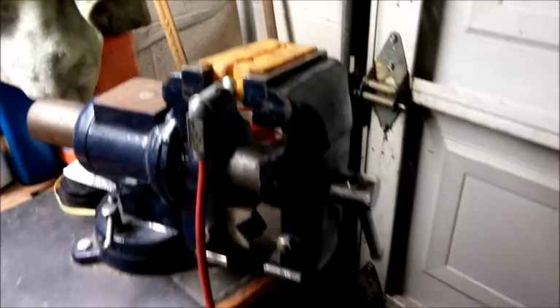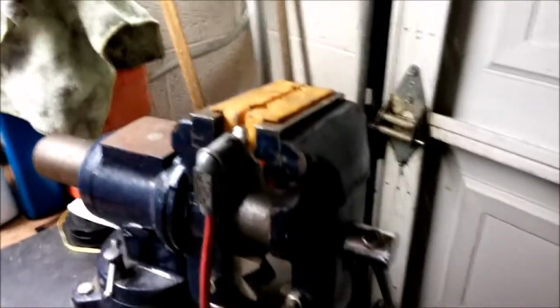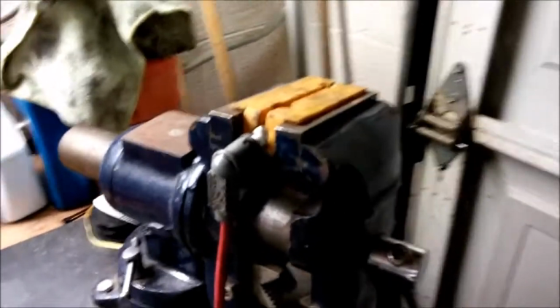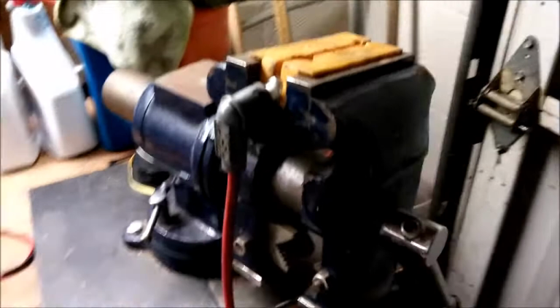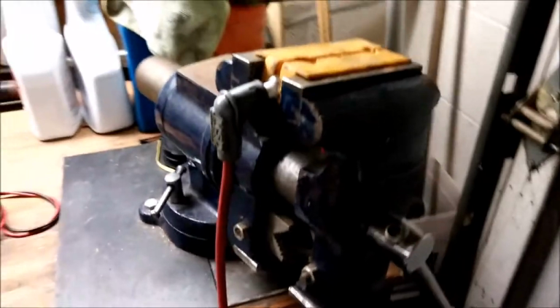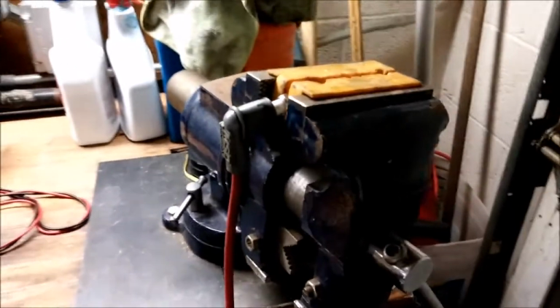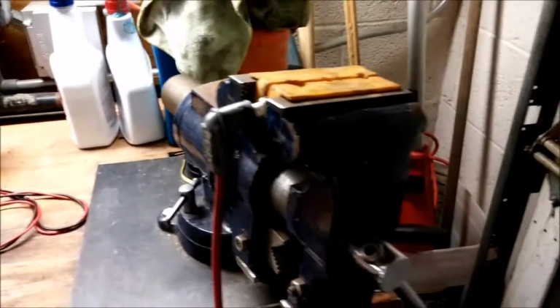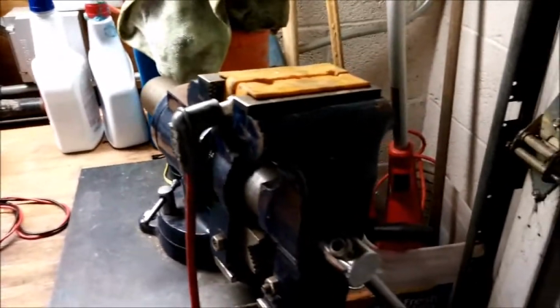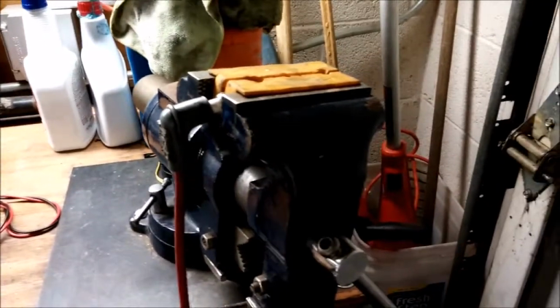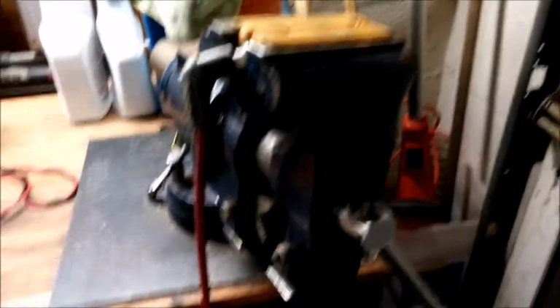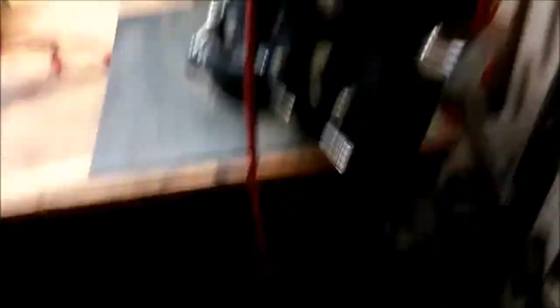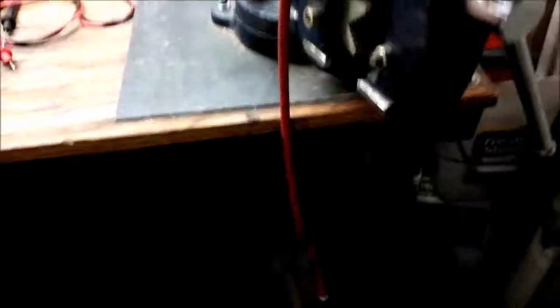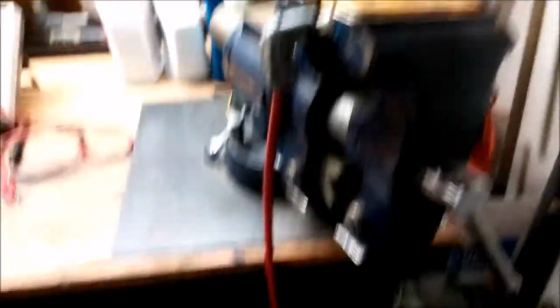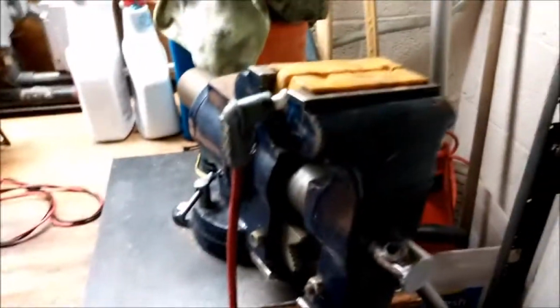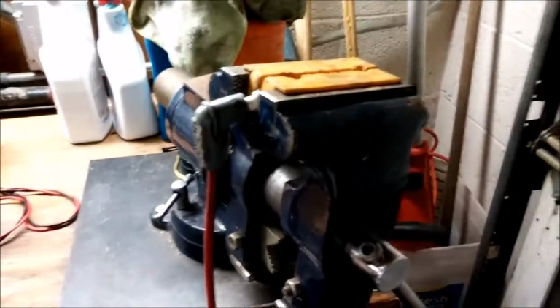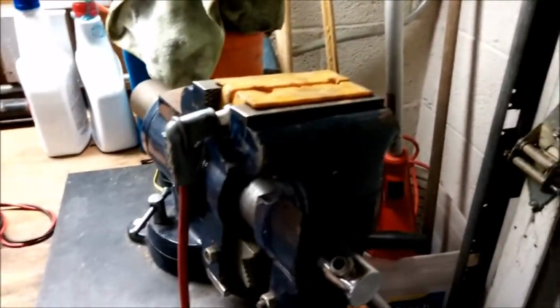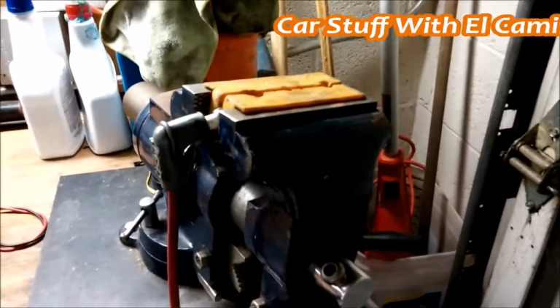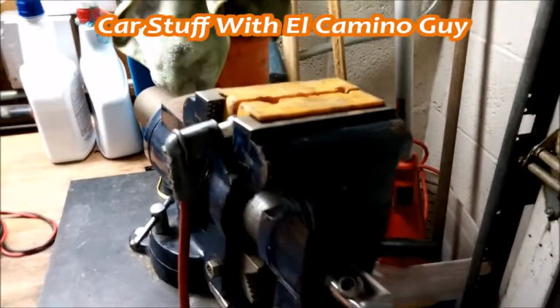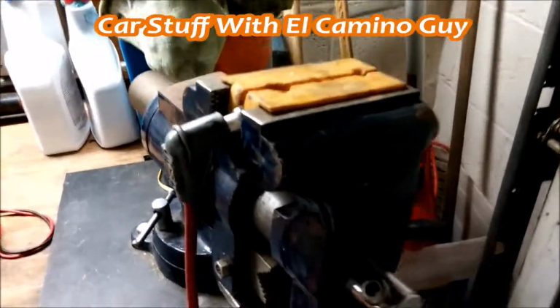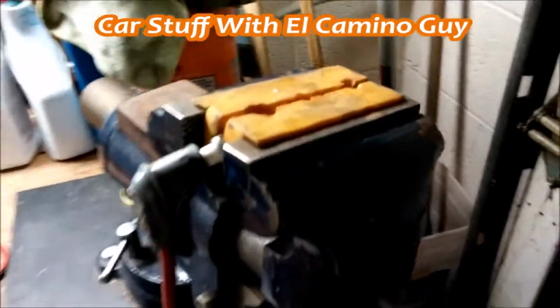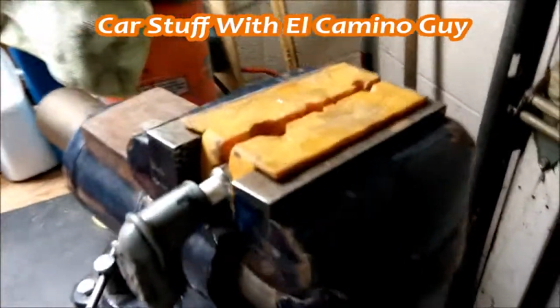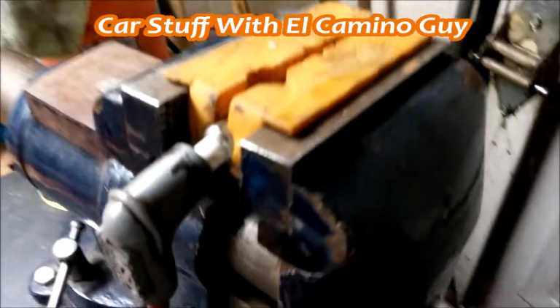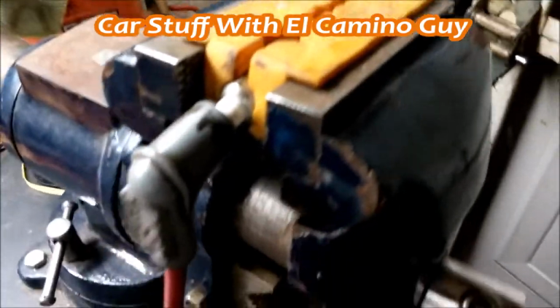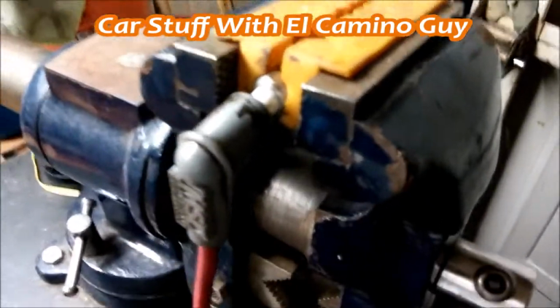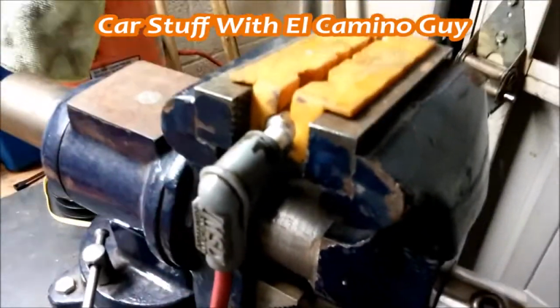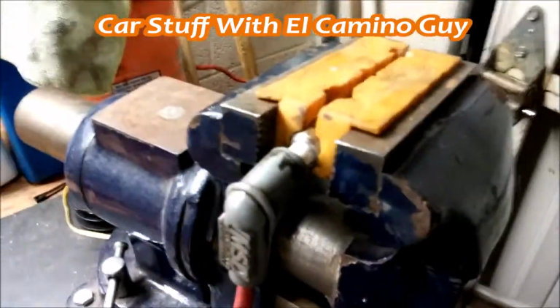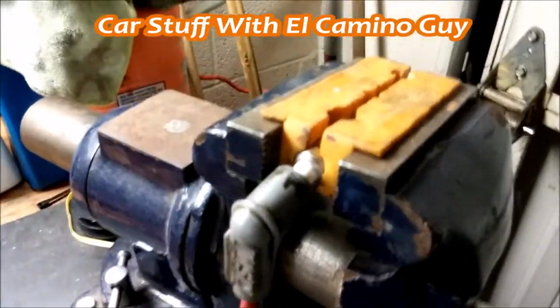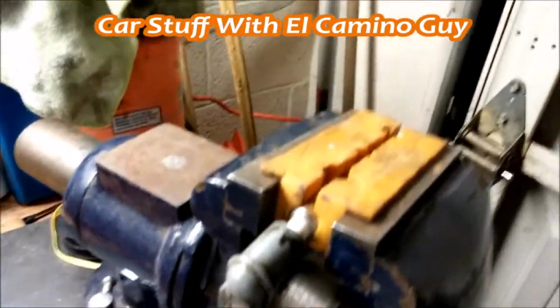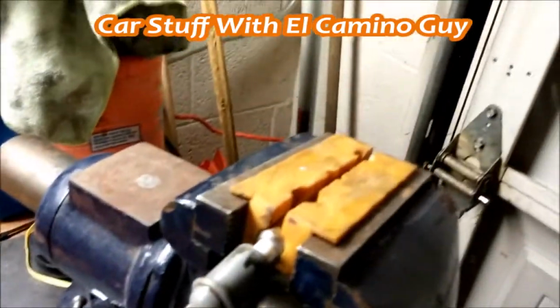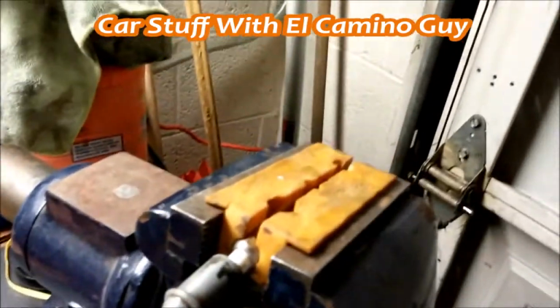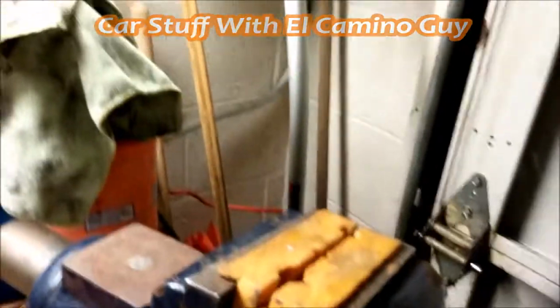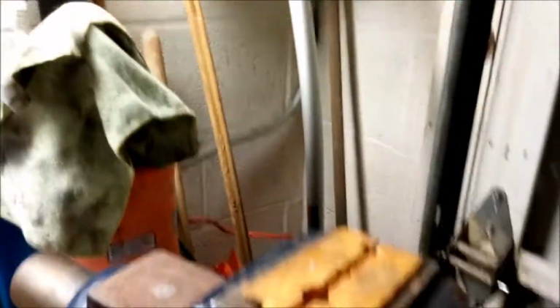You're saying, okay, I see a spark plug hanging out of a vise. What is this? Well, what I'm going to show you is how to use this nifty little spark plug tool.